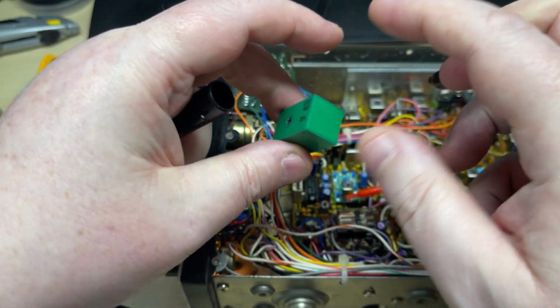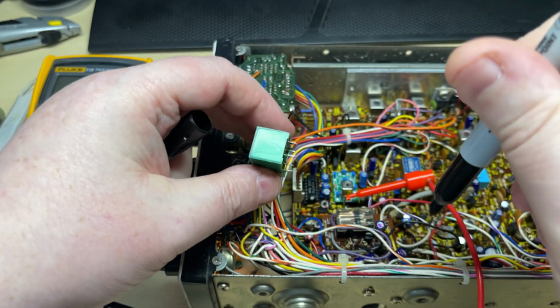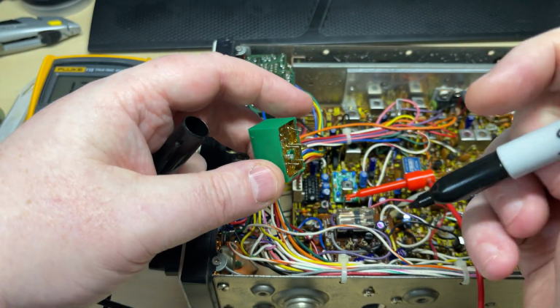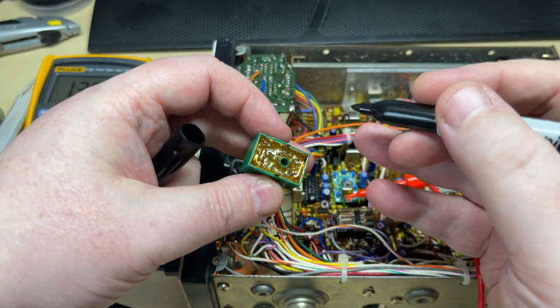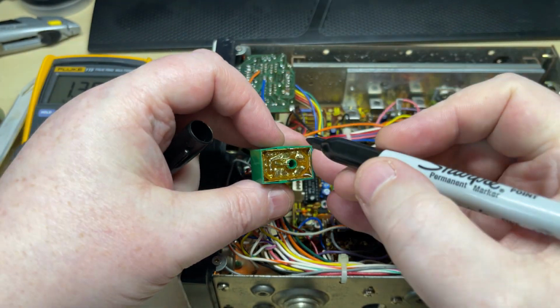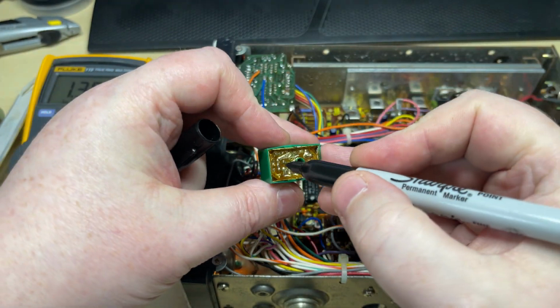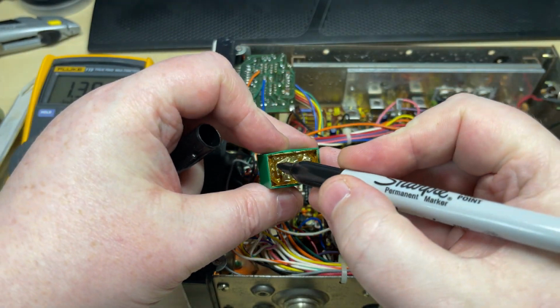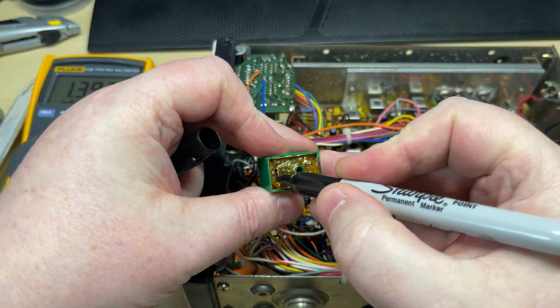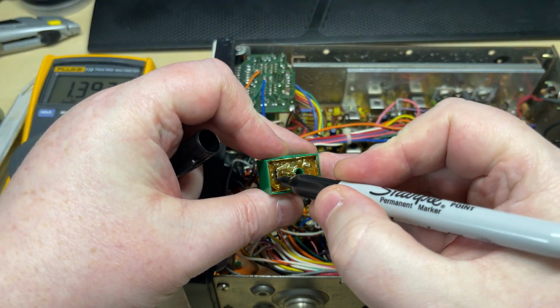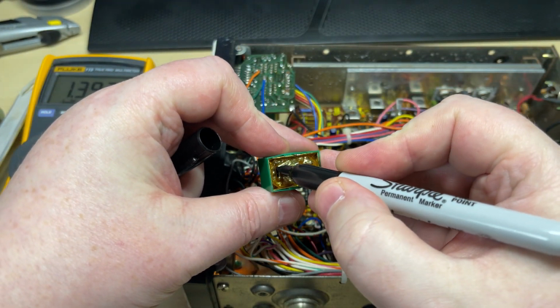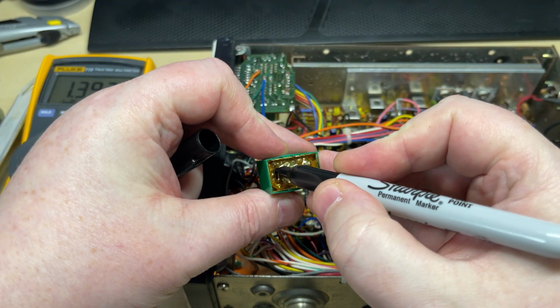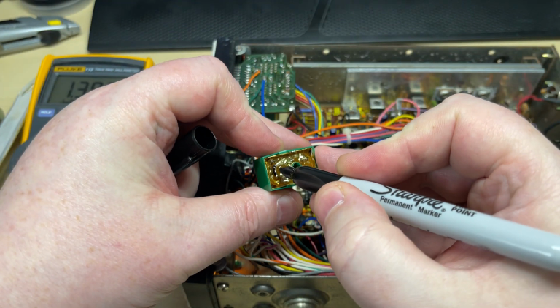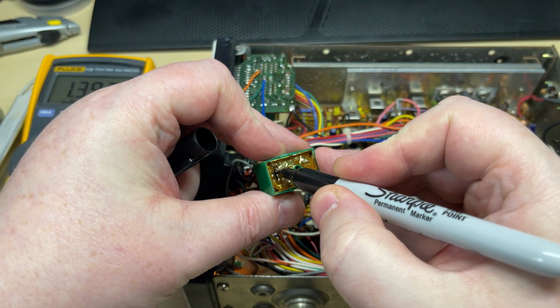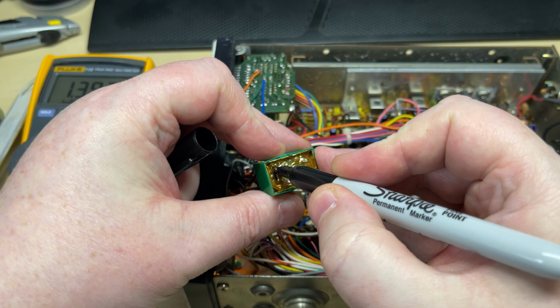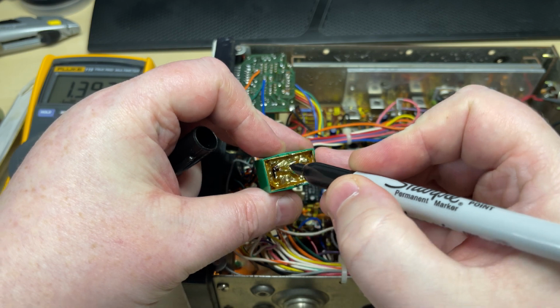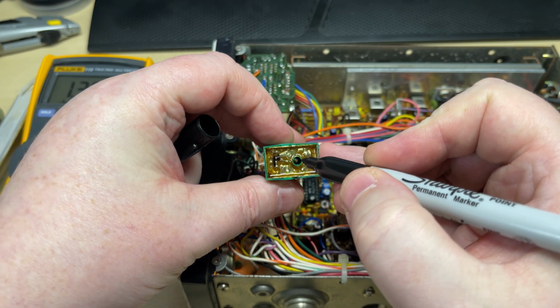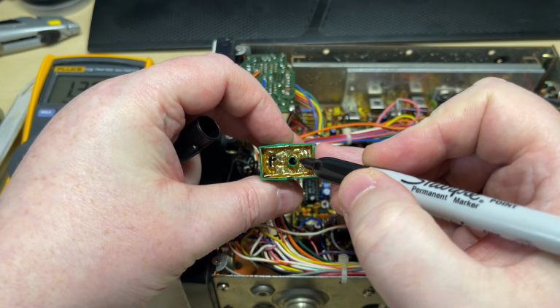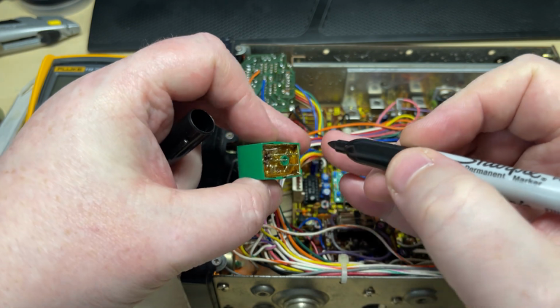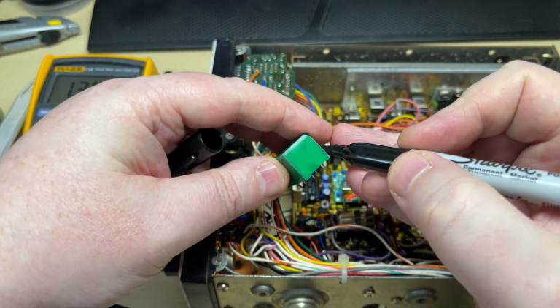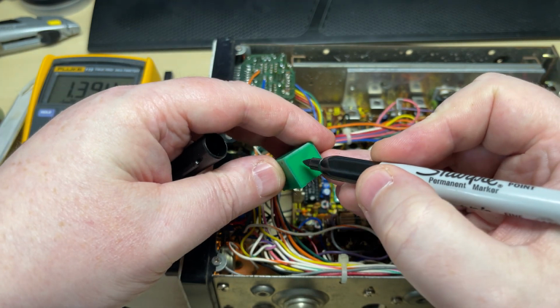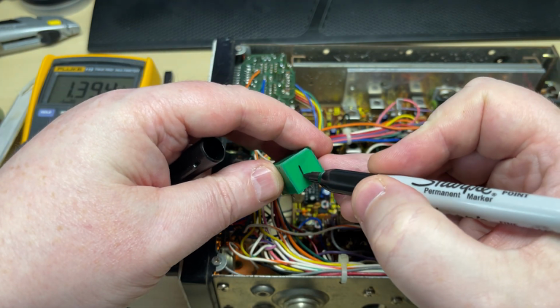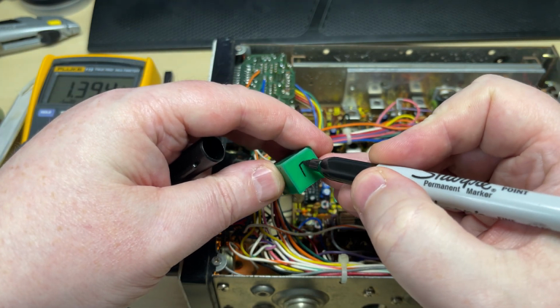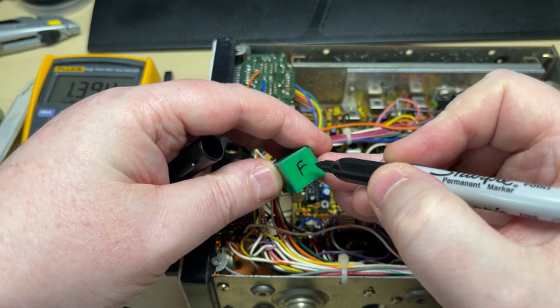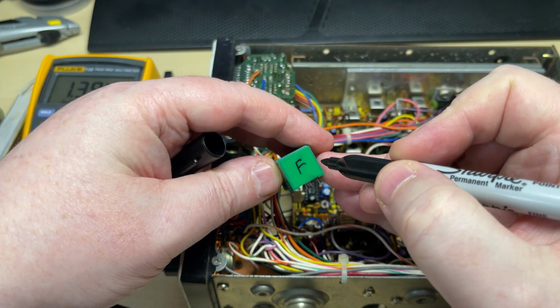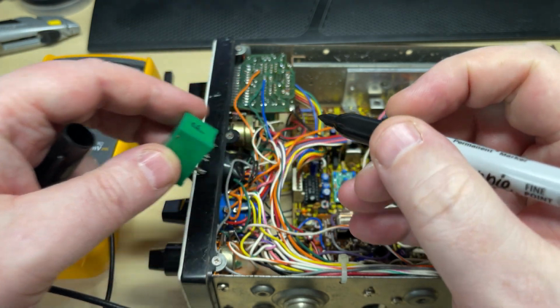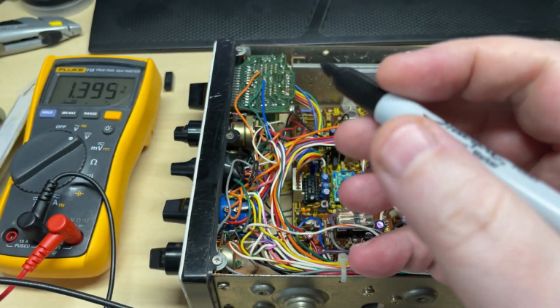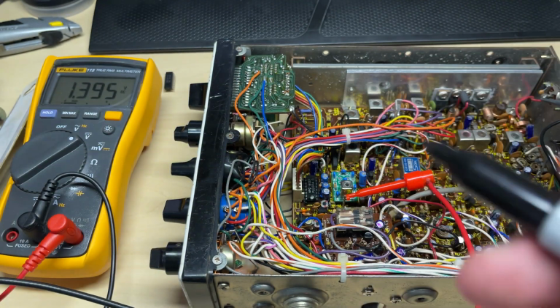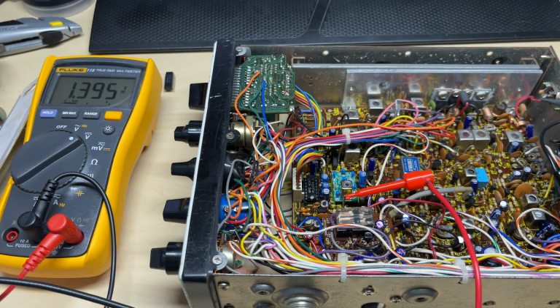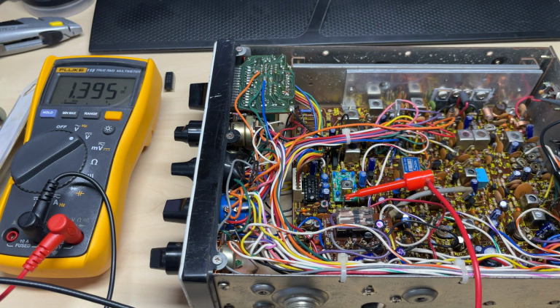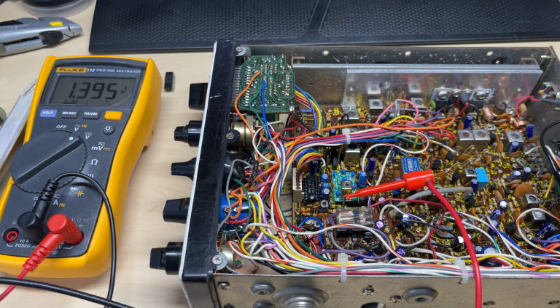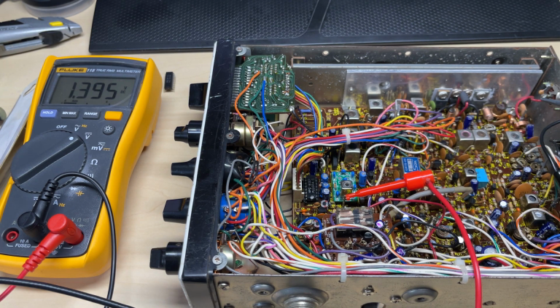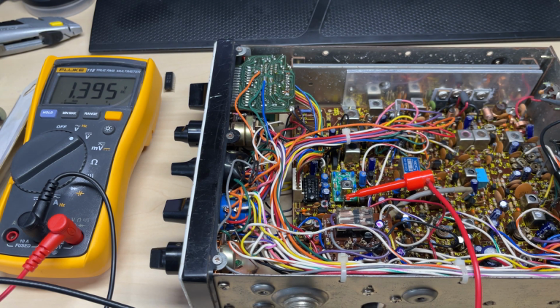I'm just going to mark the faulty VCO with a Sharpie so I don't accidentally use it.